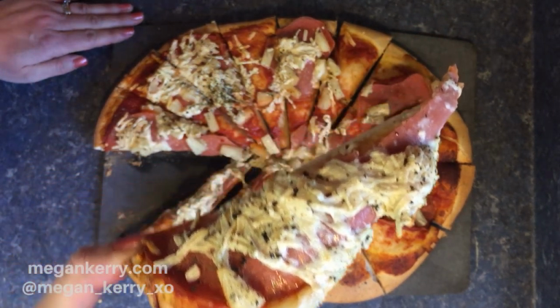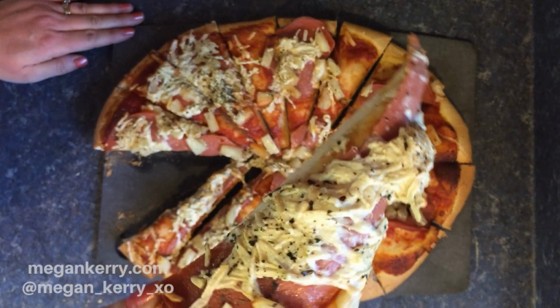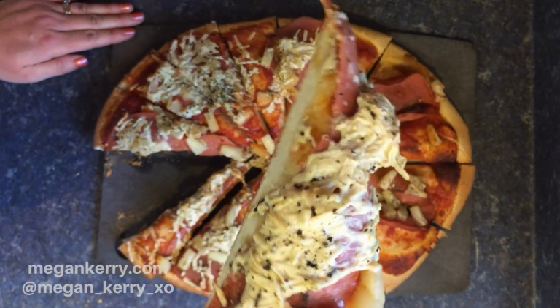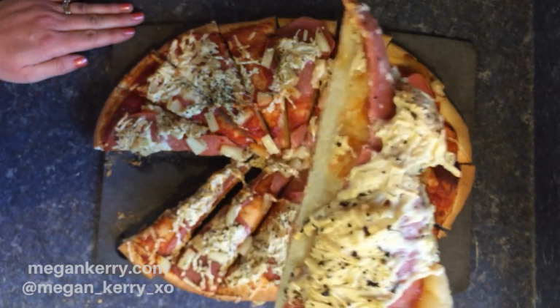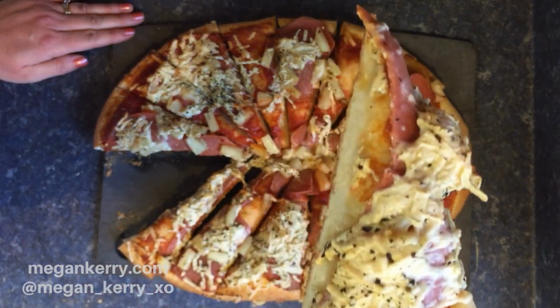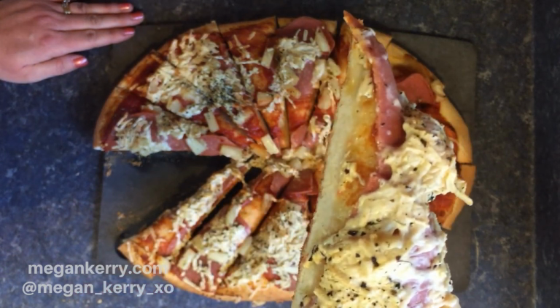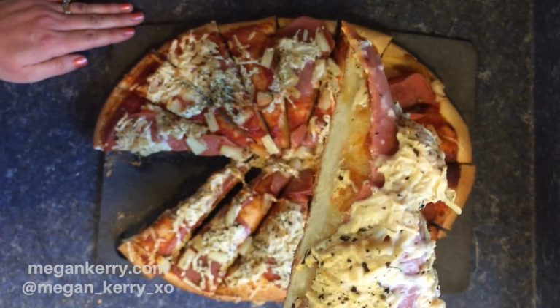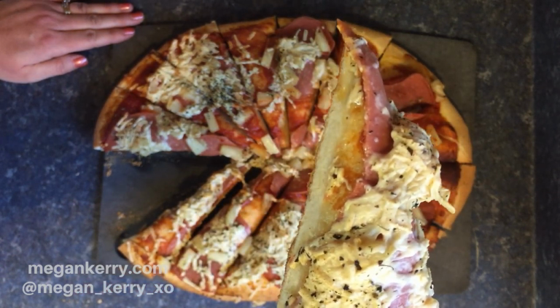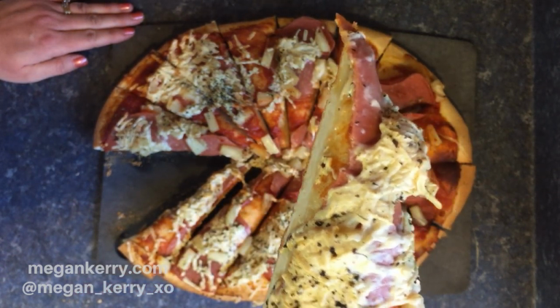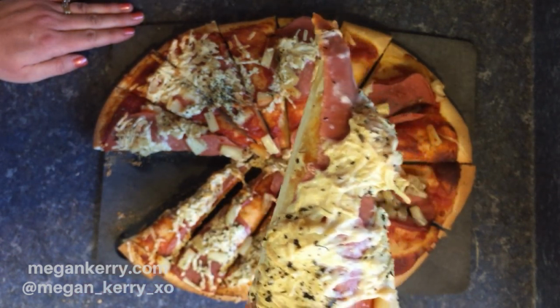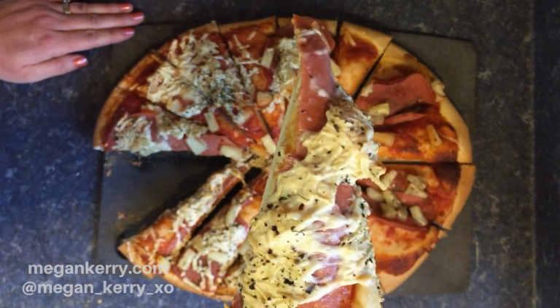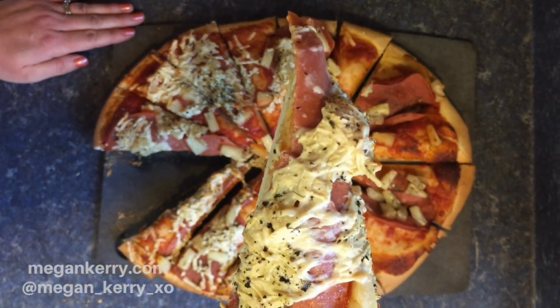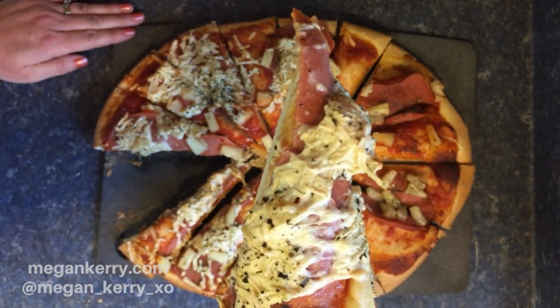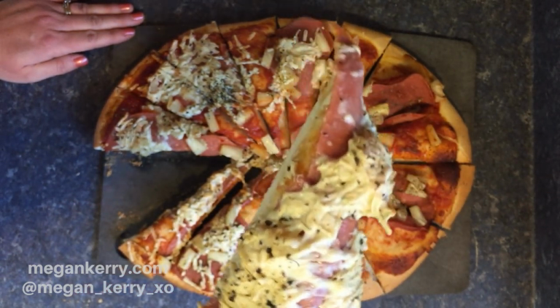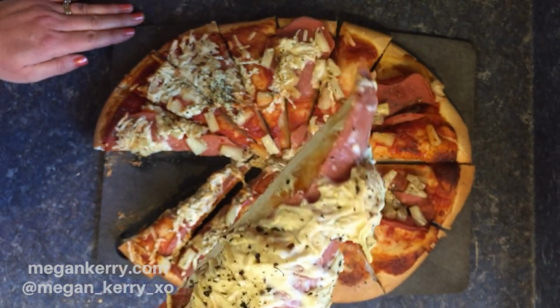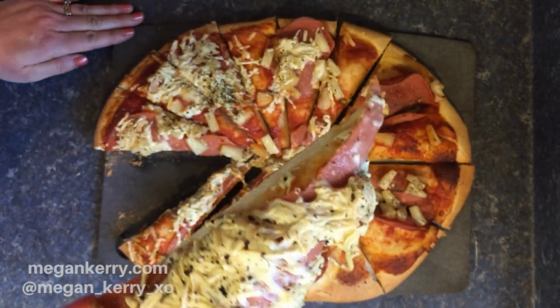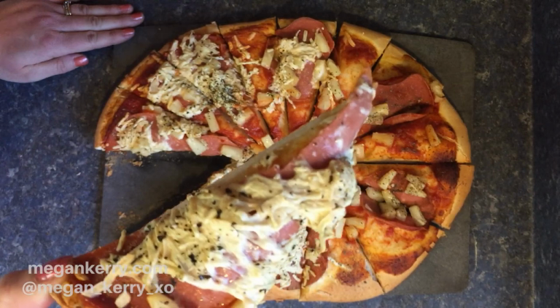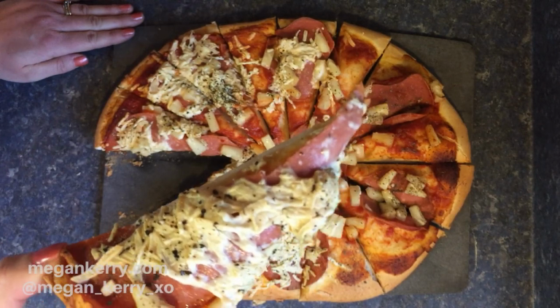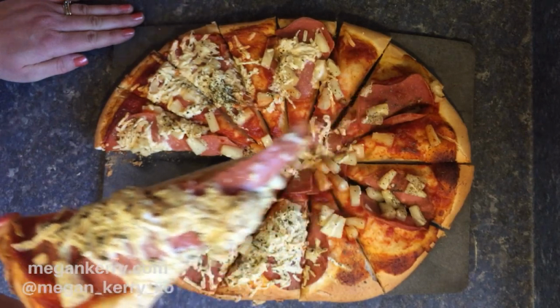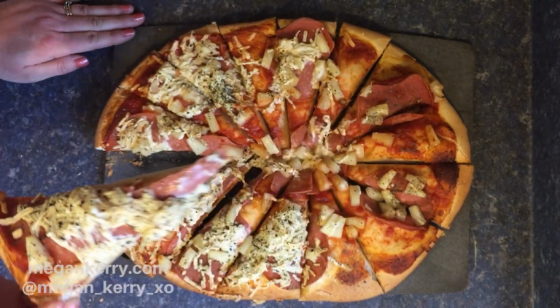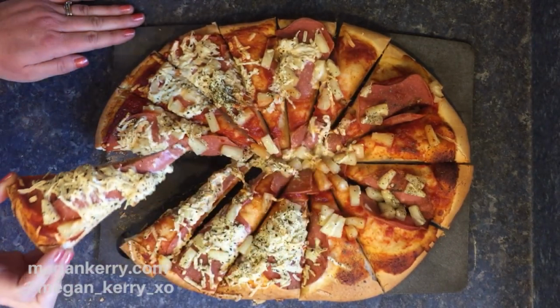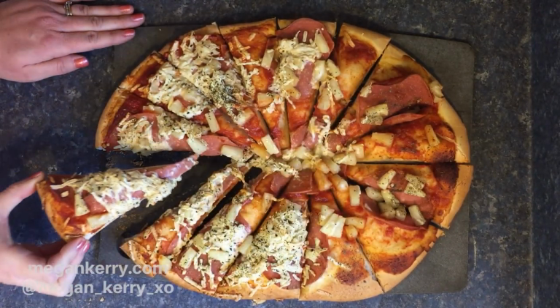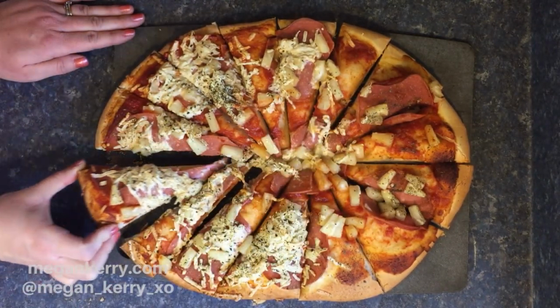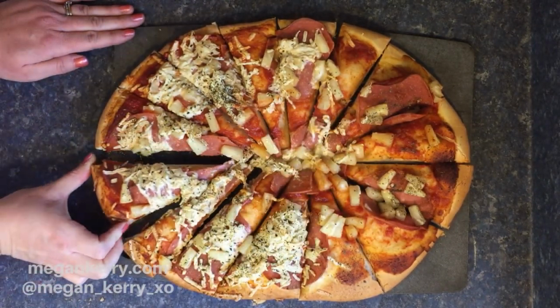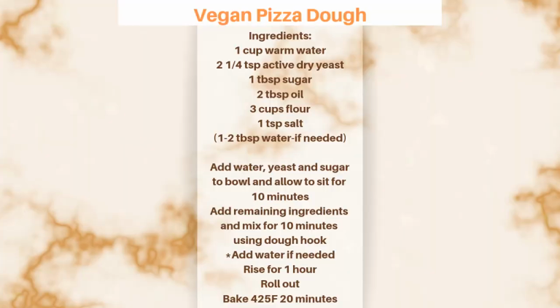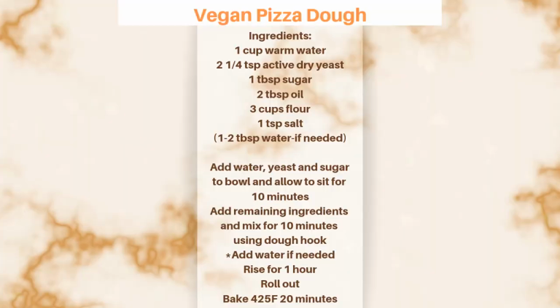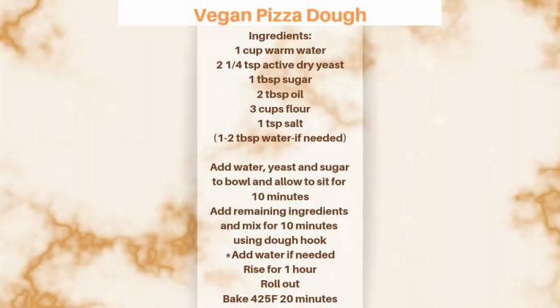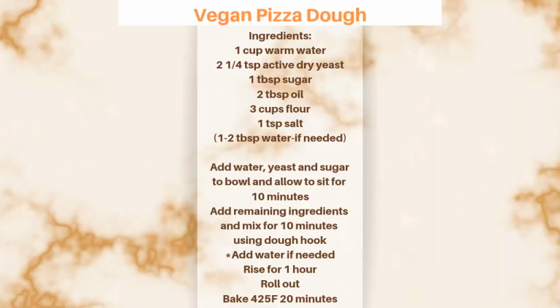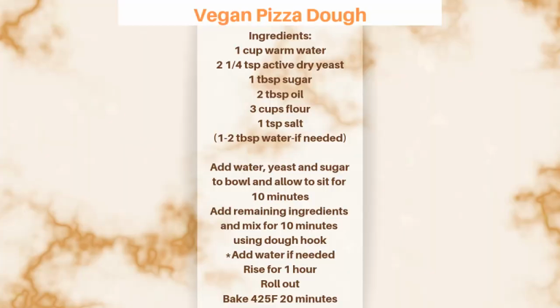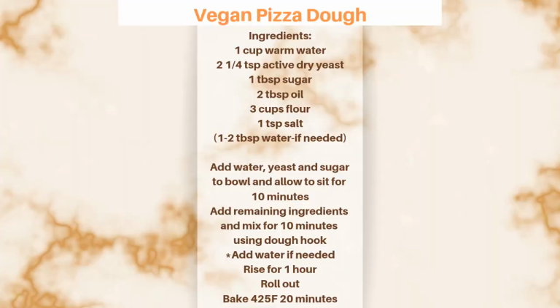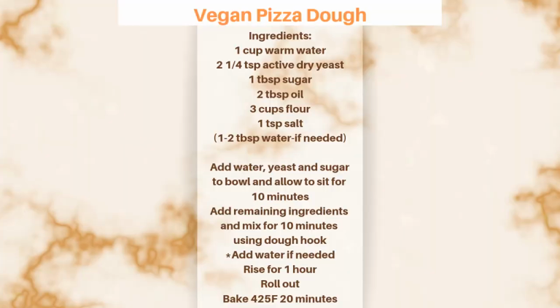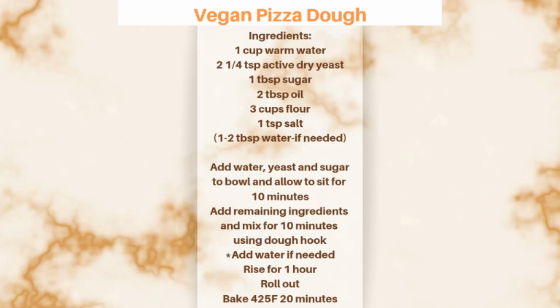The next video I'm bringing you is gonna be all about homemade bread, and trust me it is not one you're gonna want to miss. So be sure to subscribe — YouTube is all about community. Leave me a comment down below and we will see you in the next one.